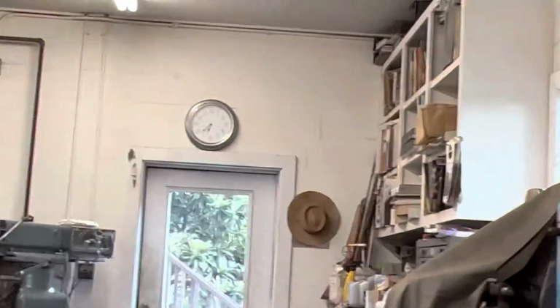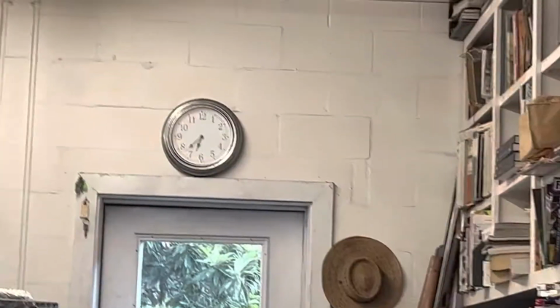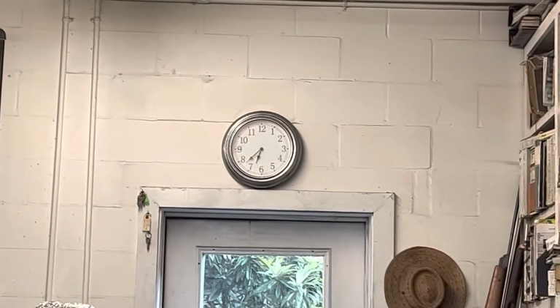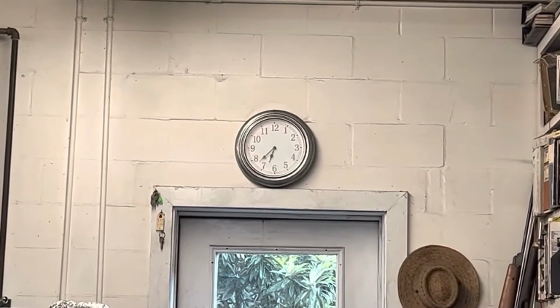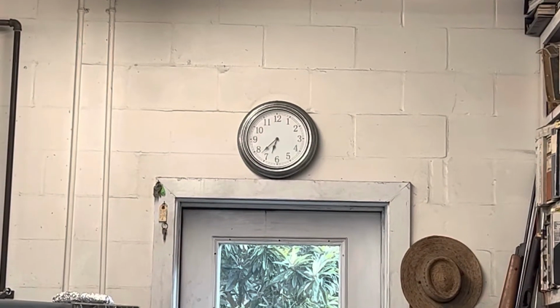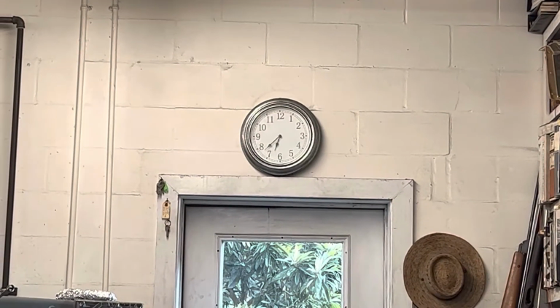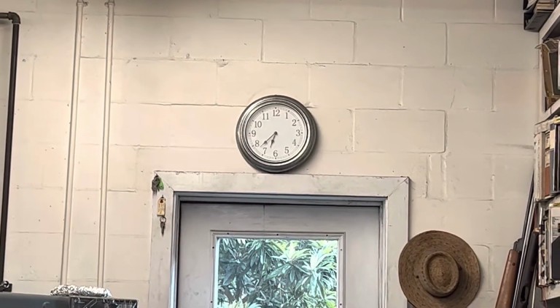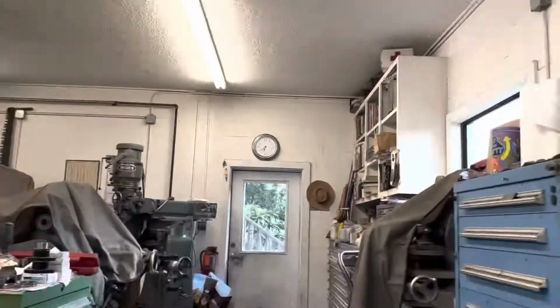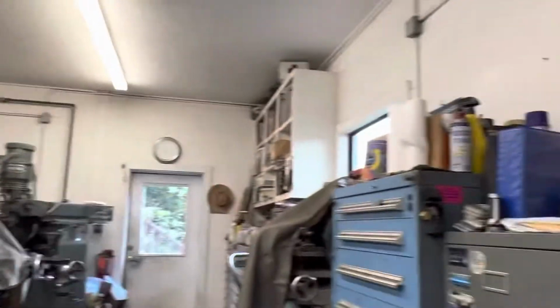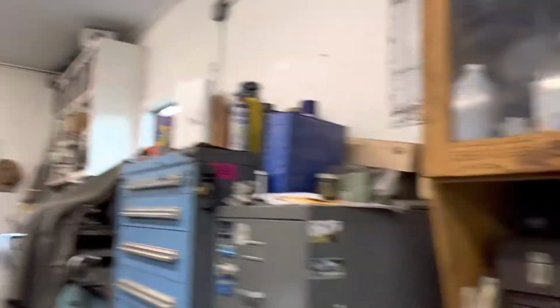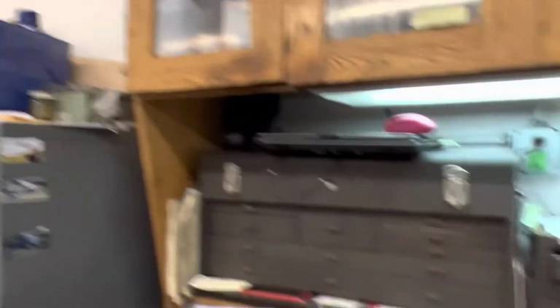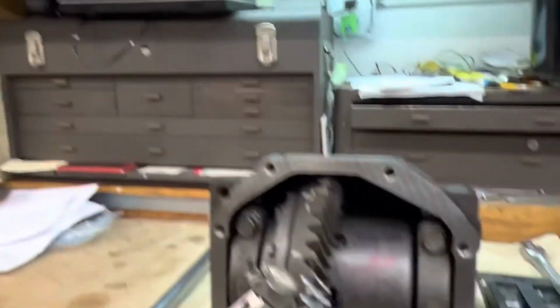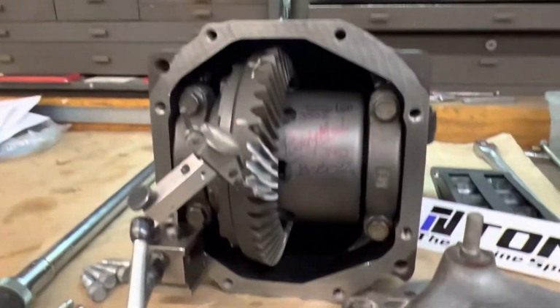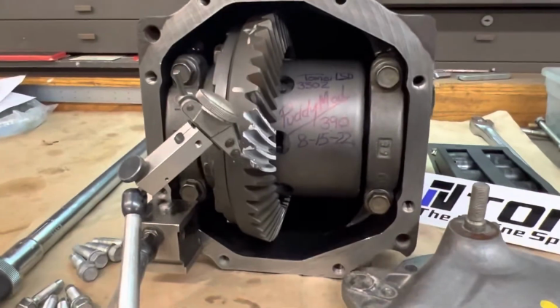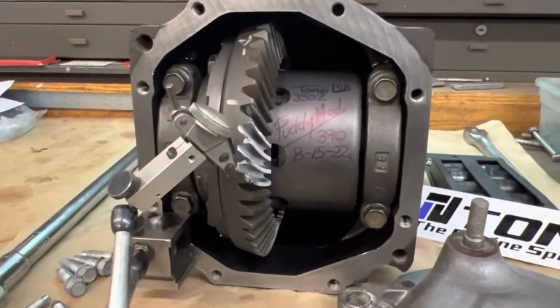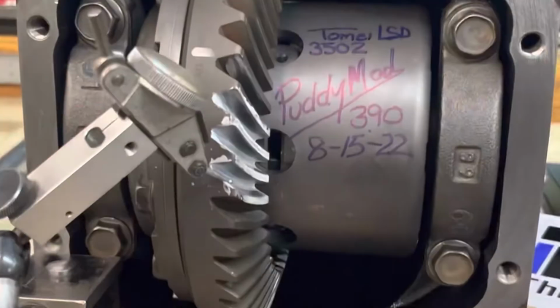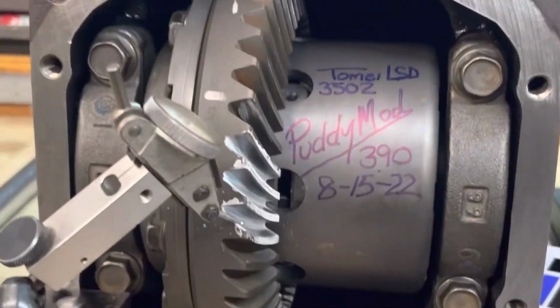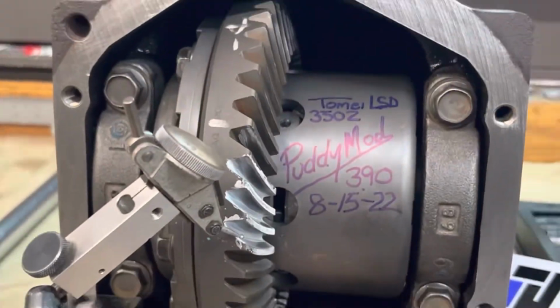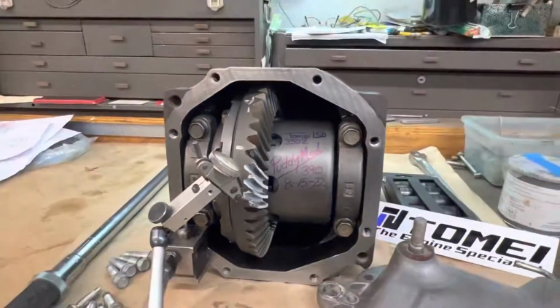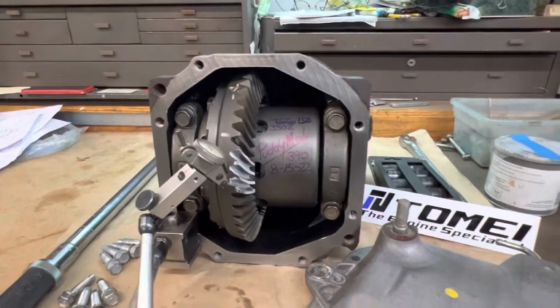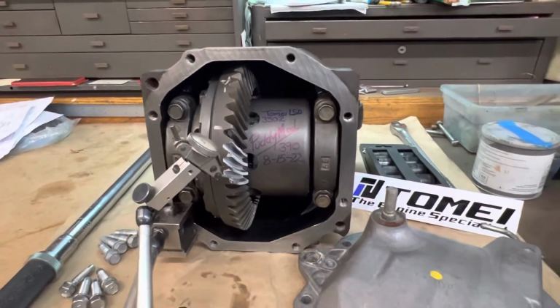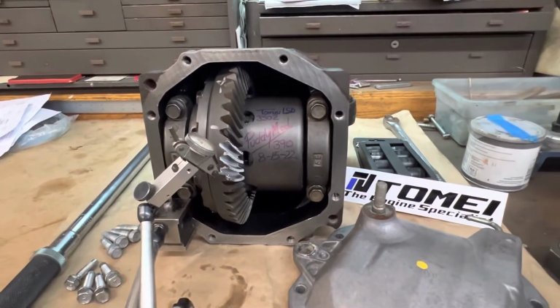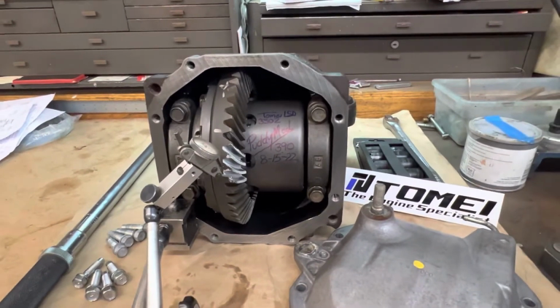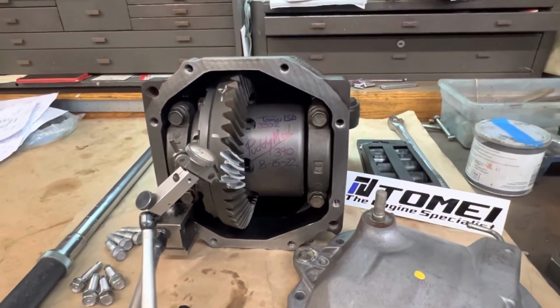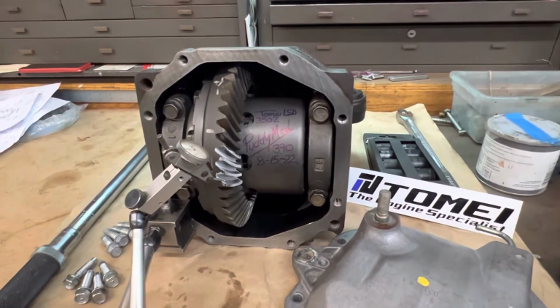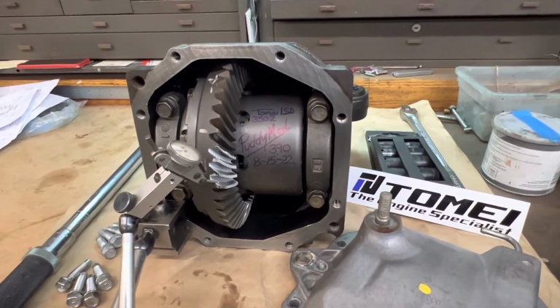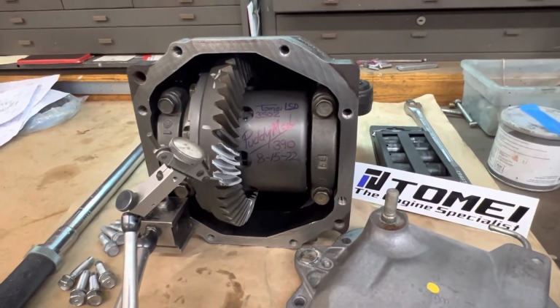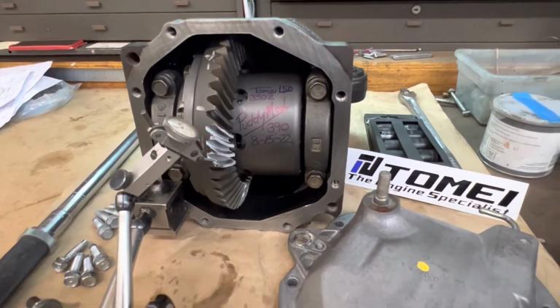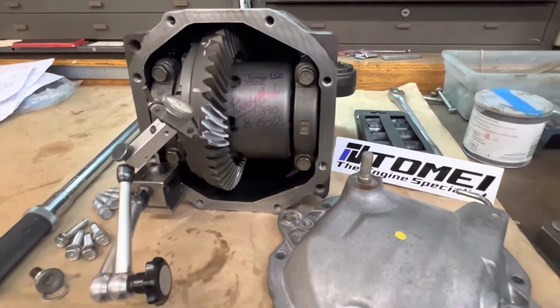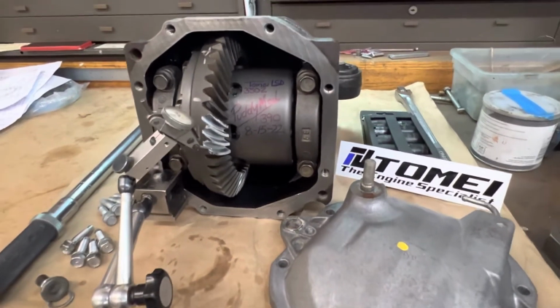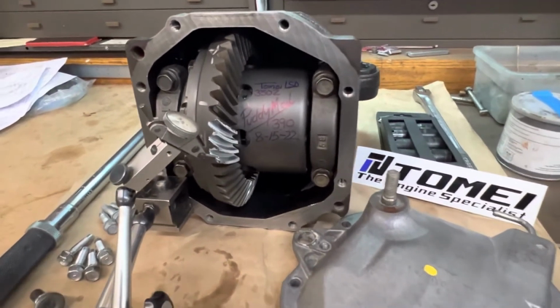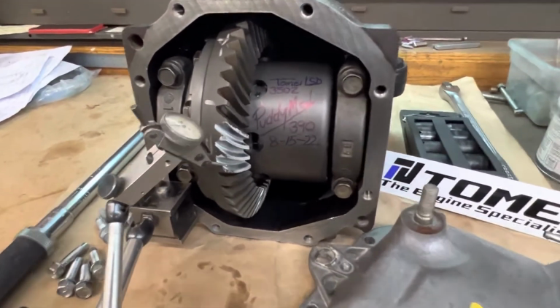We're going into the evening here, going off at 7 o'clock. This one definitely took some hours. We're into our third day, going to get into the fourth one now to button it up. But the actual build is finished.